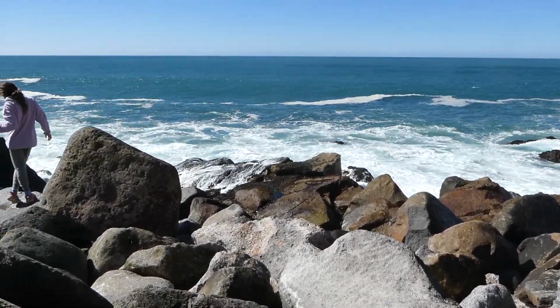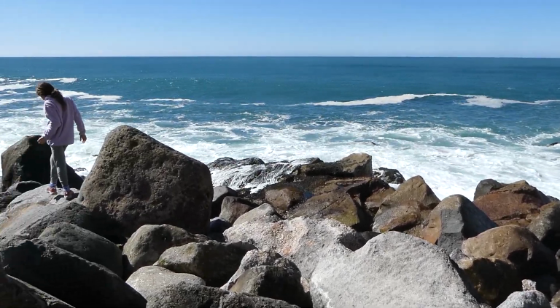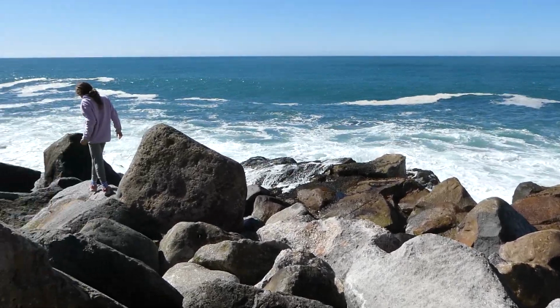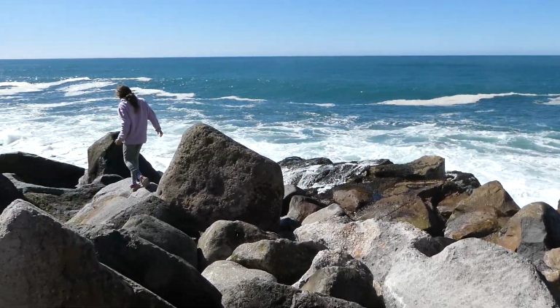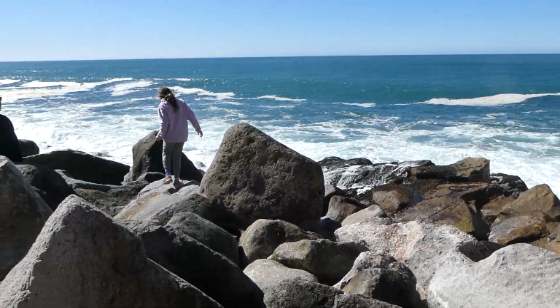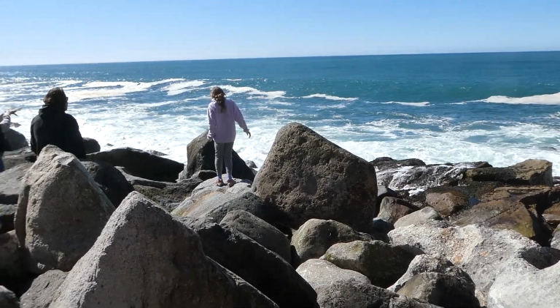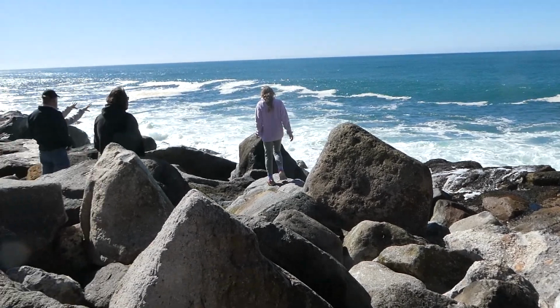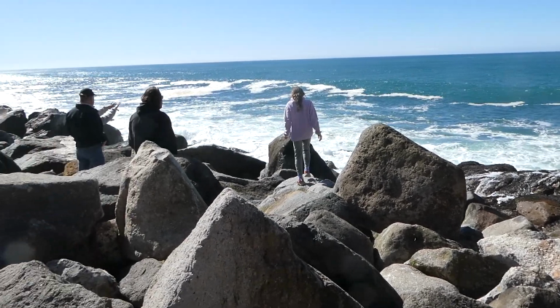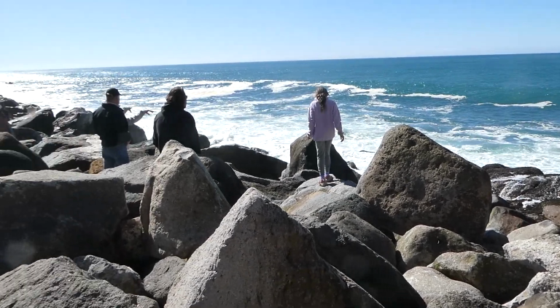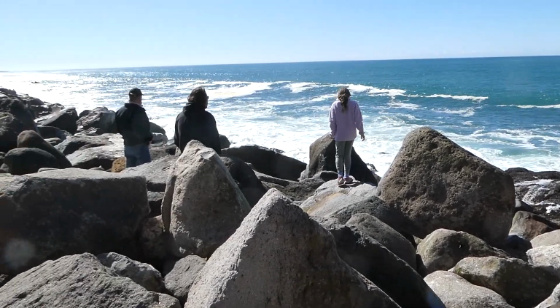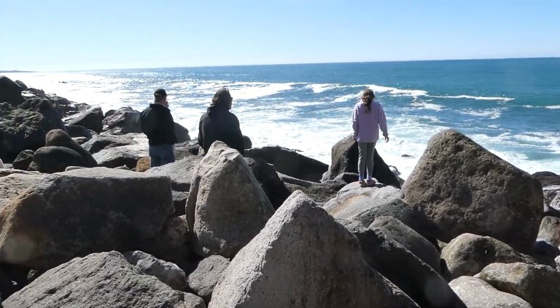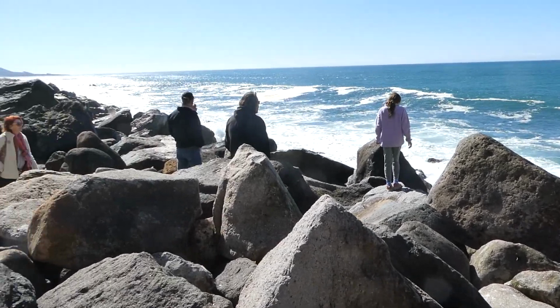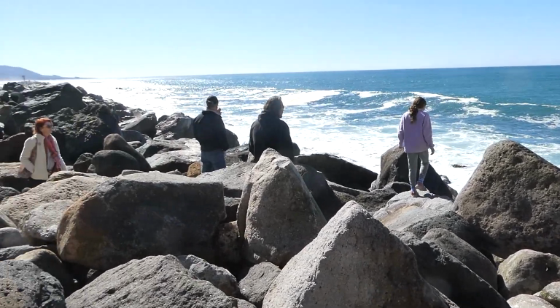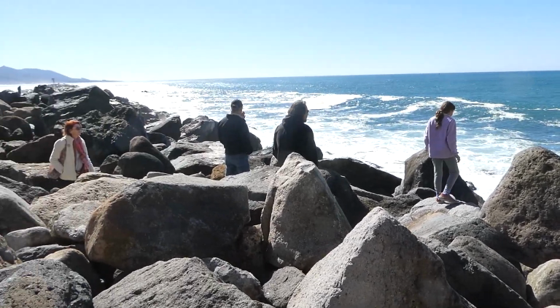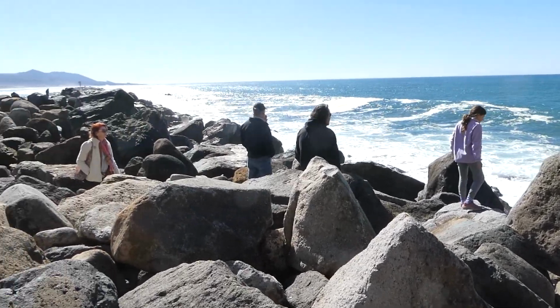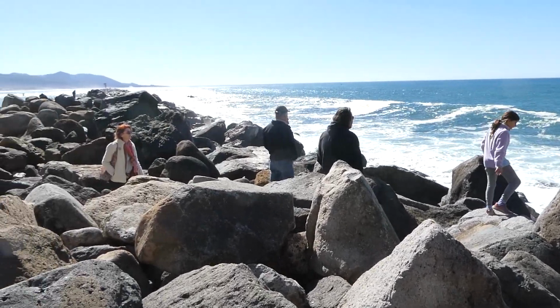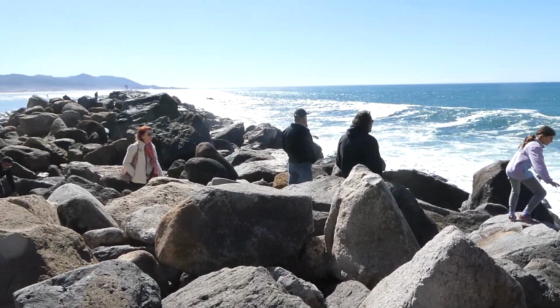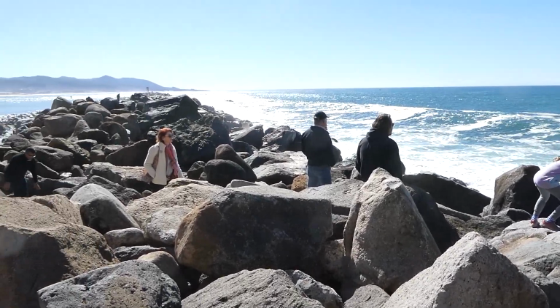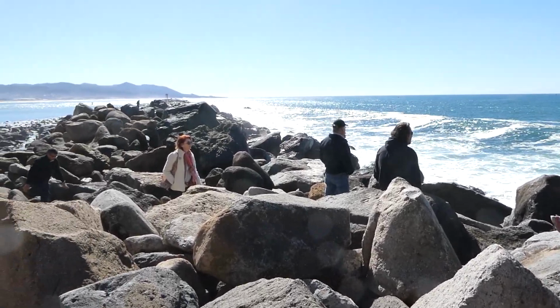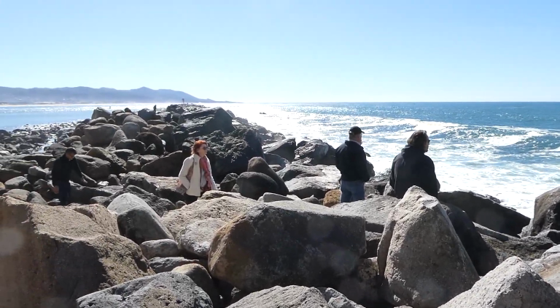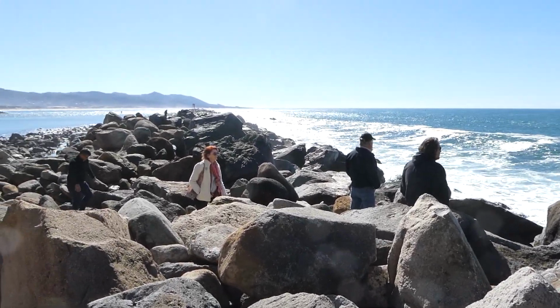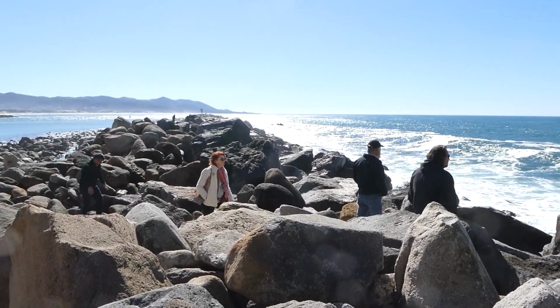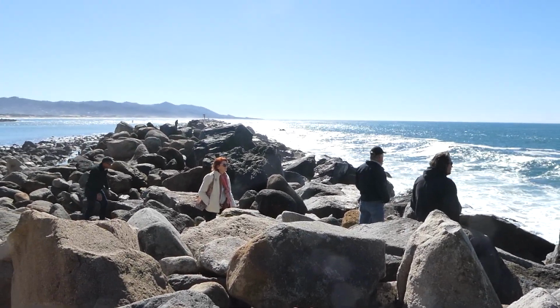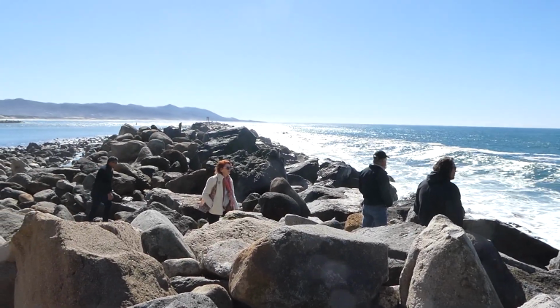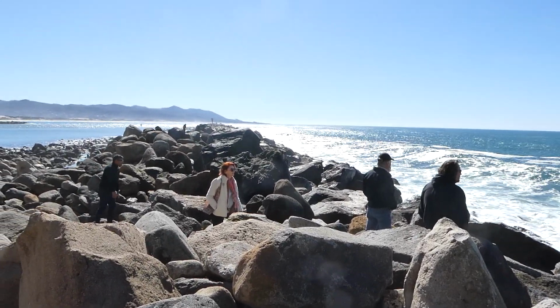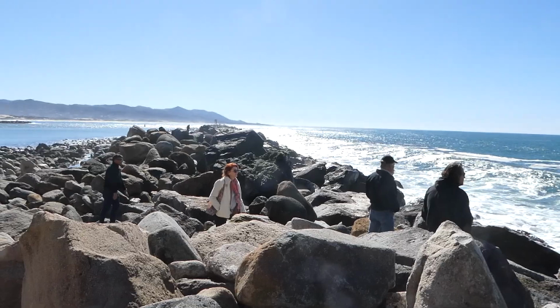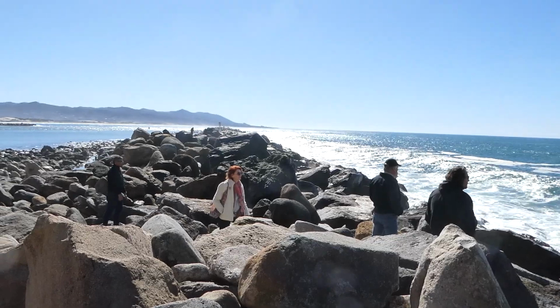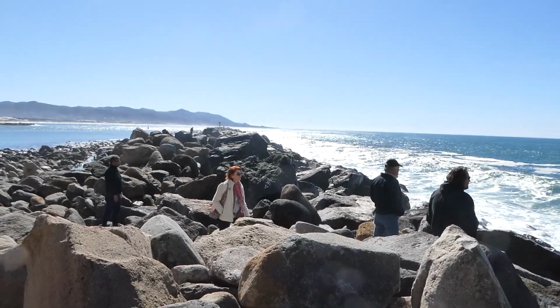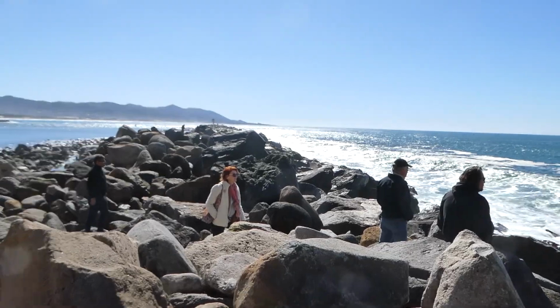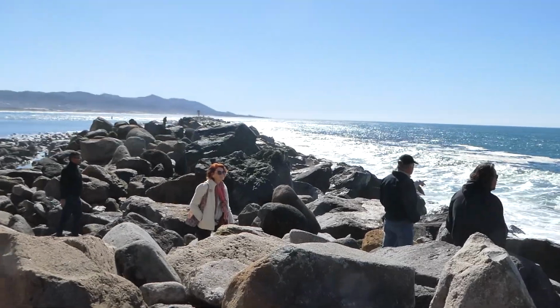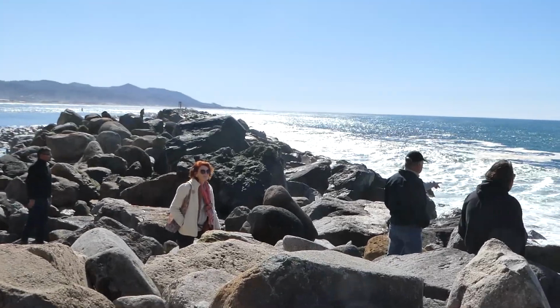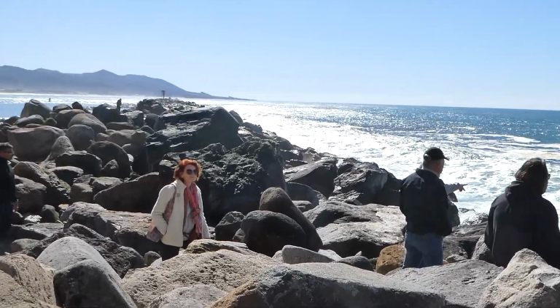Power of the ocean. Incredible. You can see it coming over the breakwater all the way out there.